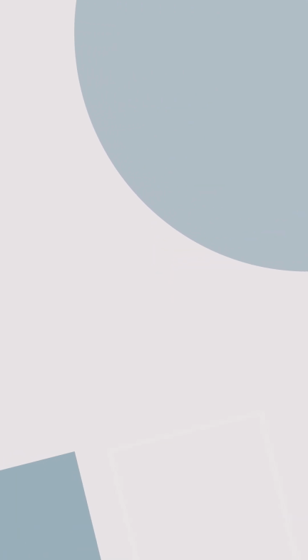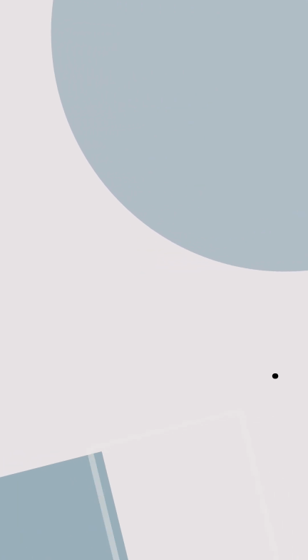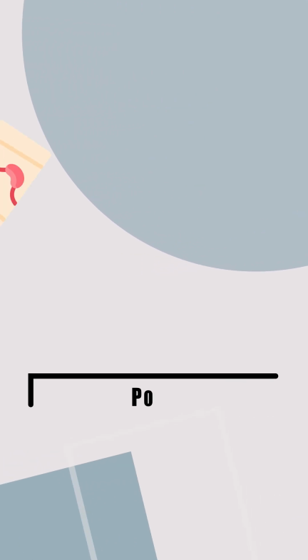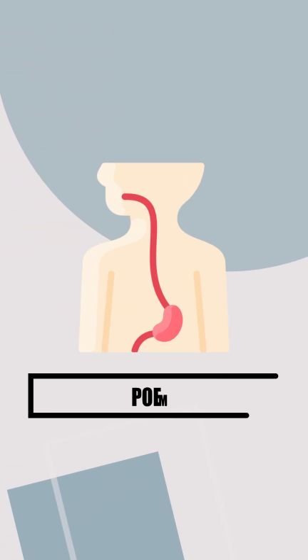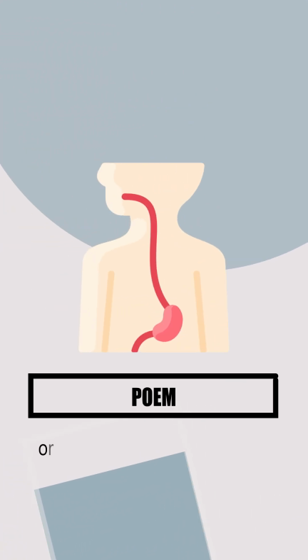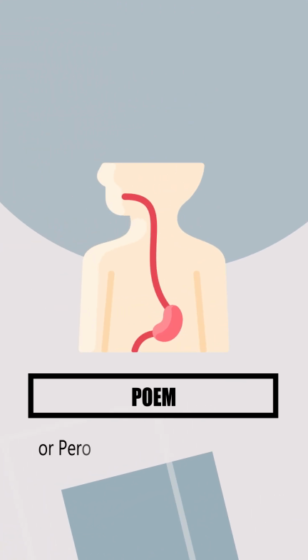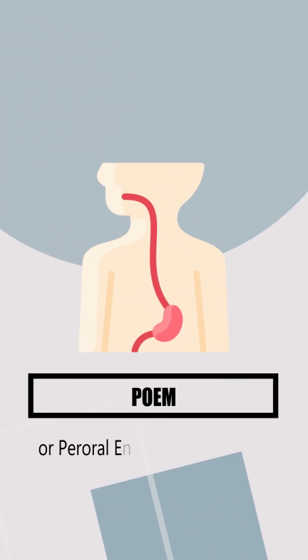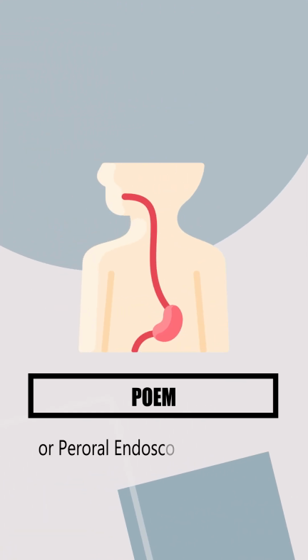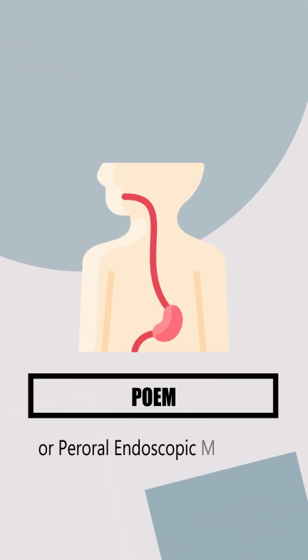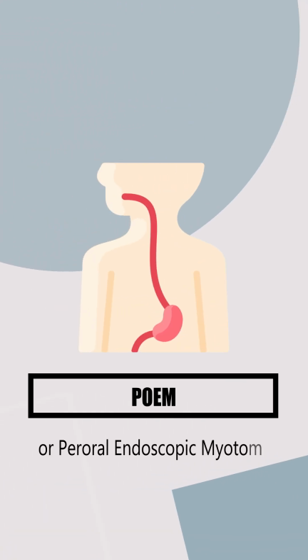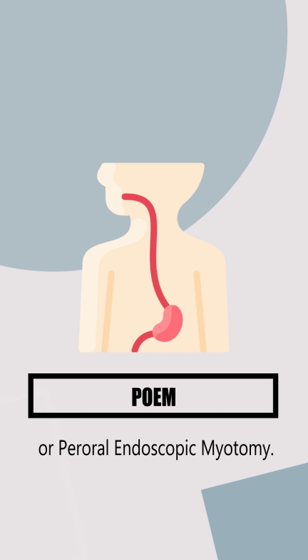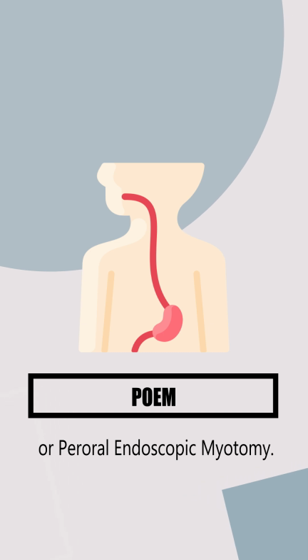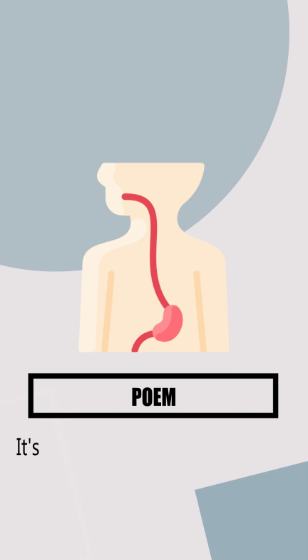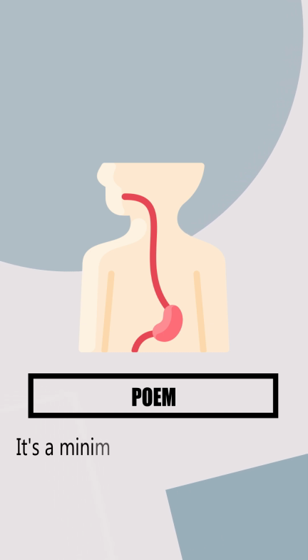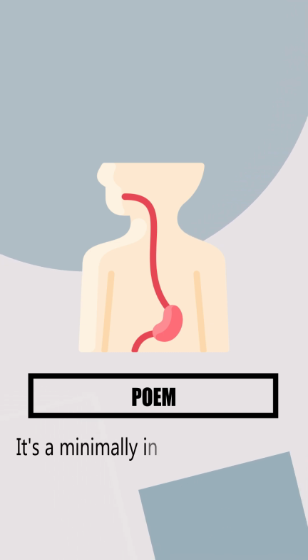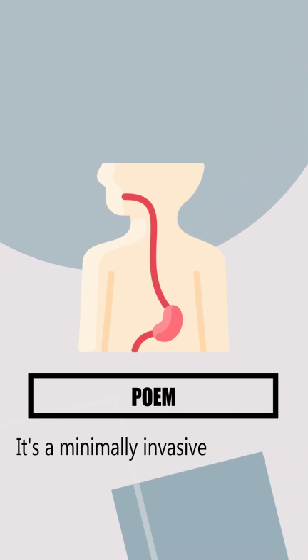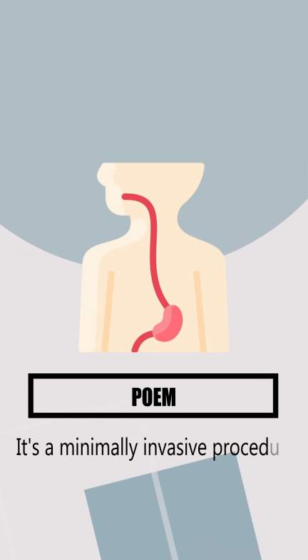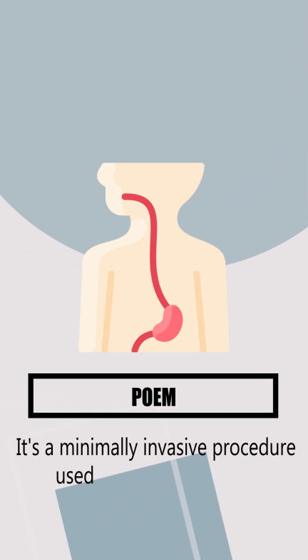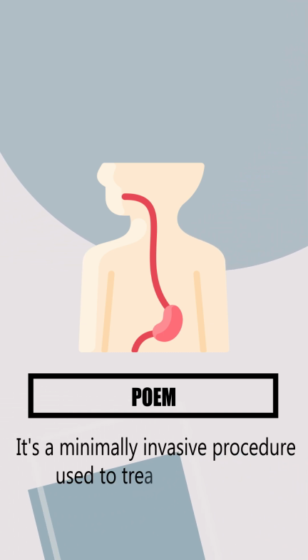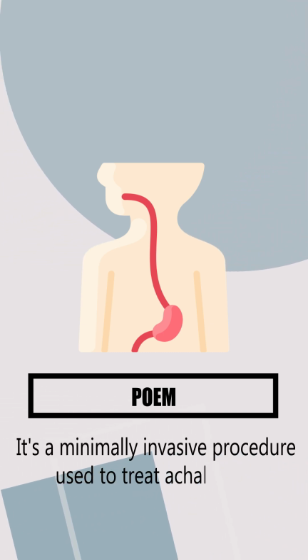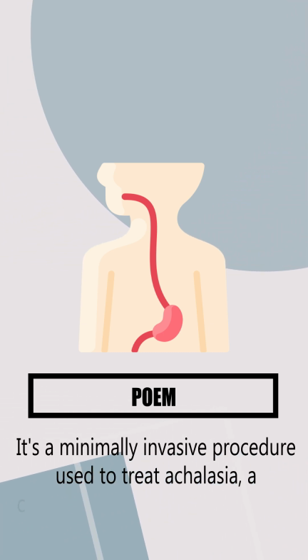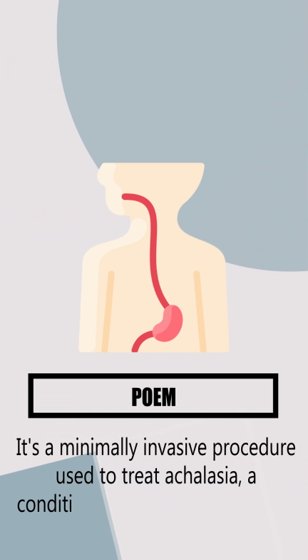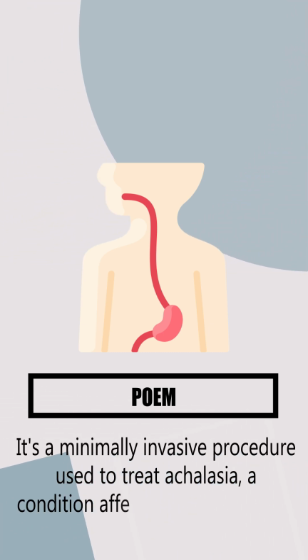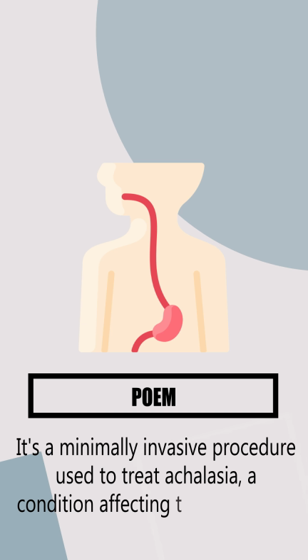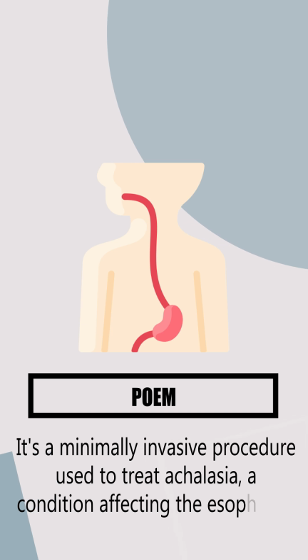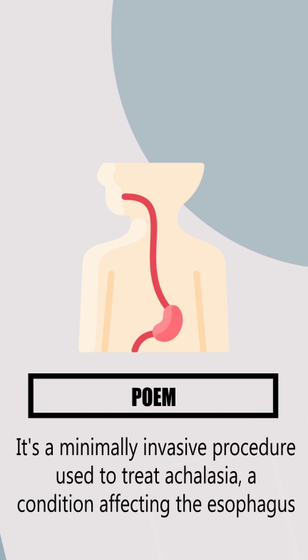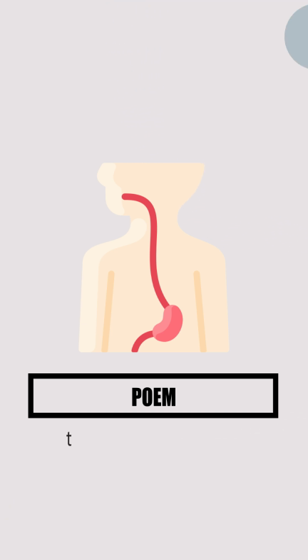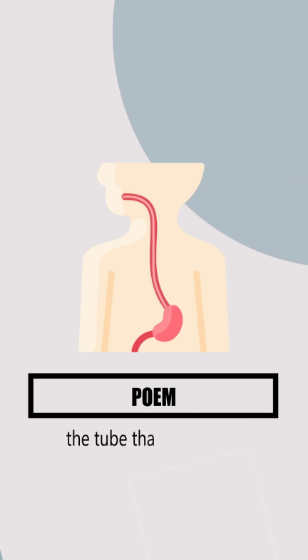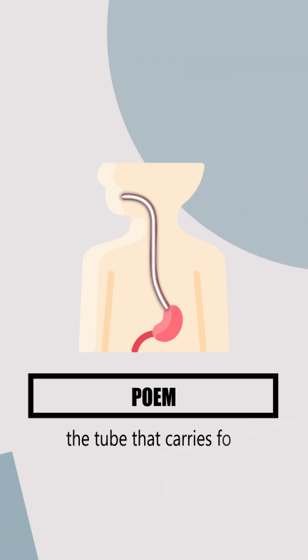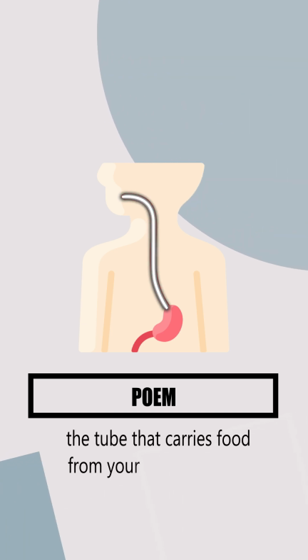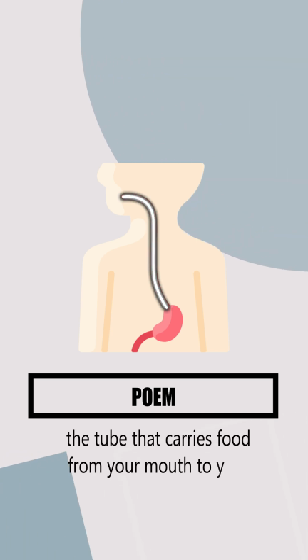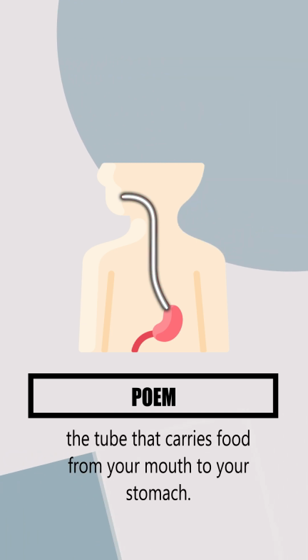Let's talk about POEM, or peroral endoscopic myotomy. It's a minimally invasive procedure used primarily to treat achalasia, a condition affecting the esophagus — the tube that carries food from your mouth to your stomach.